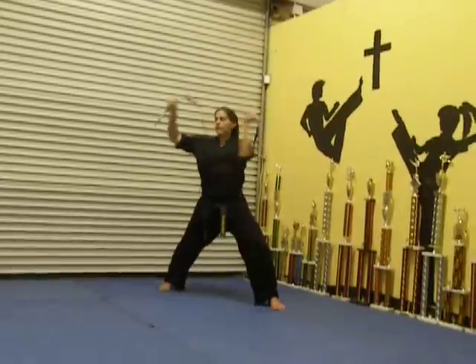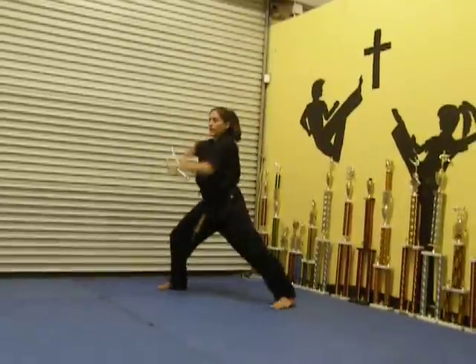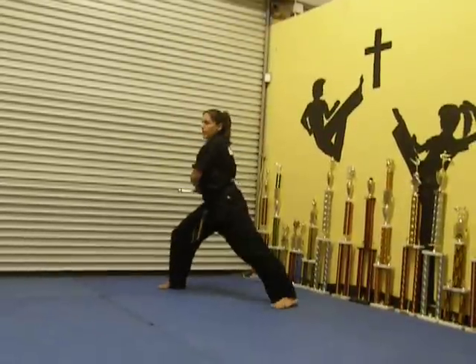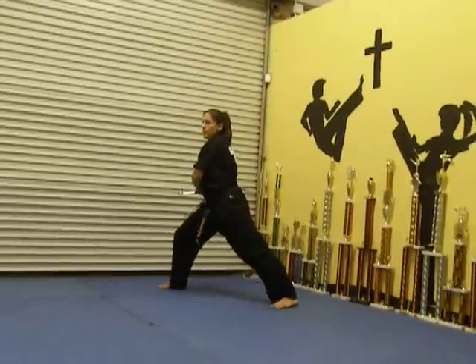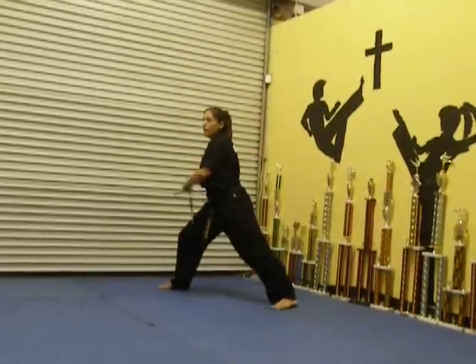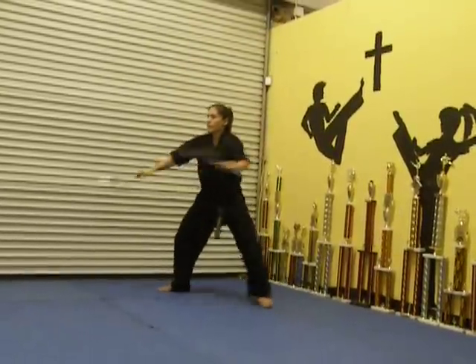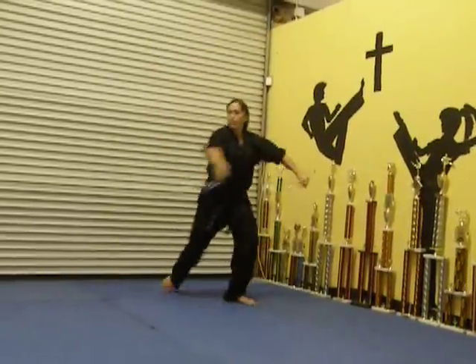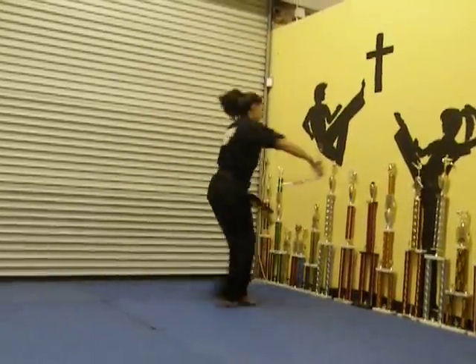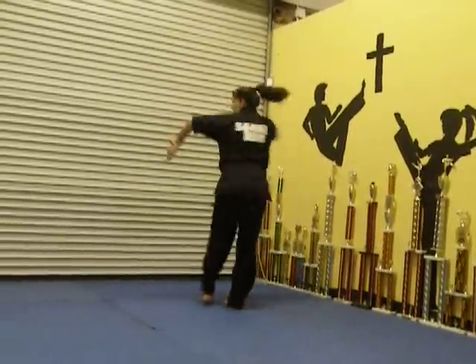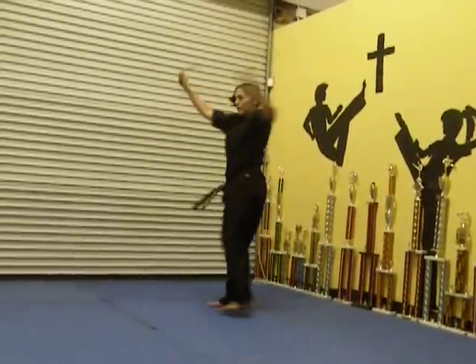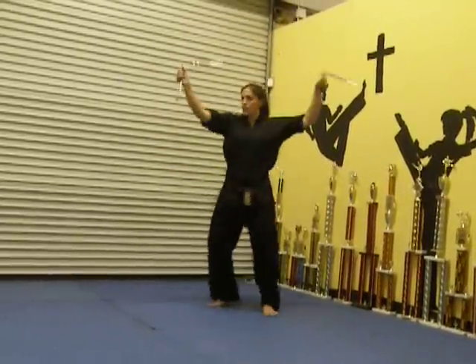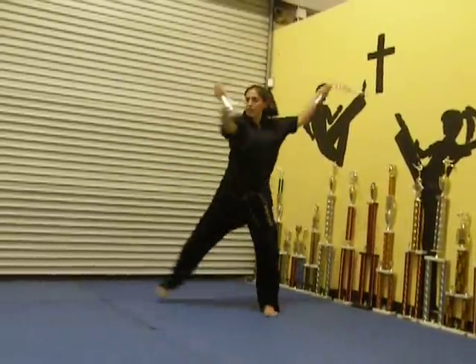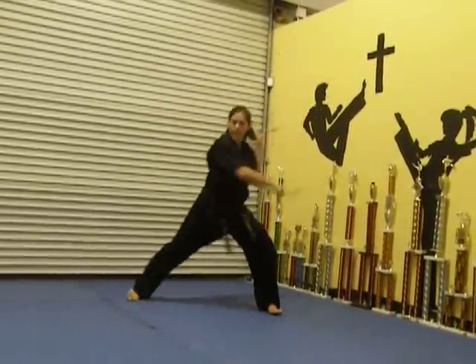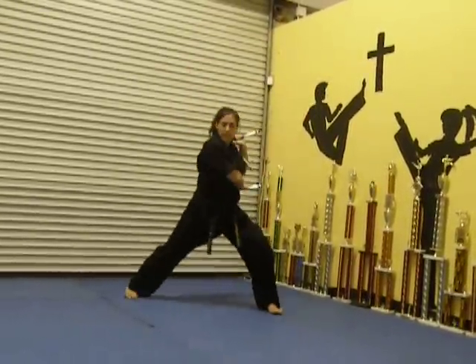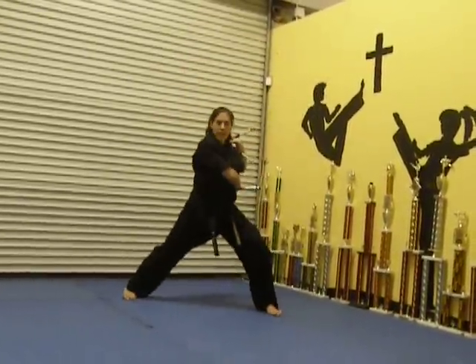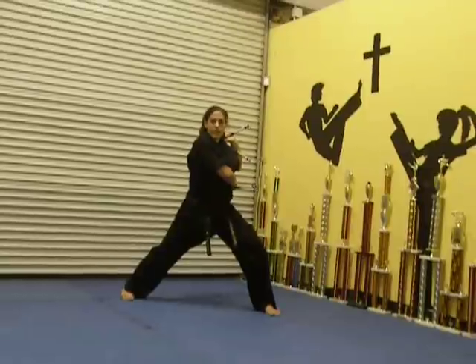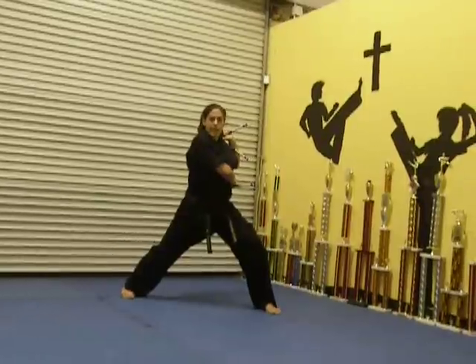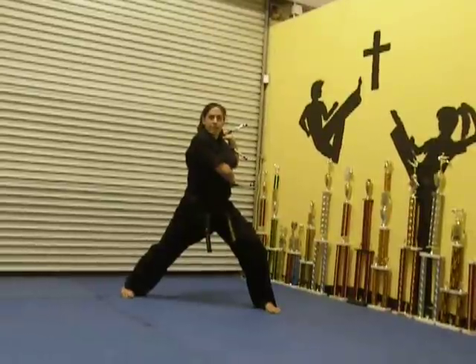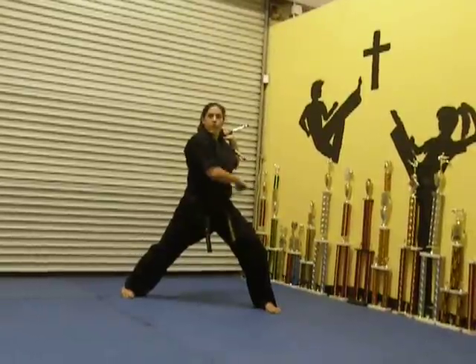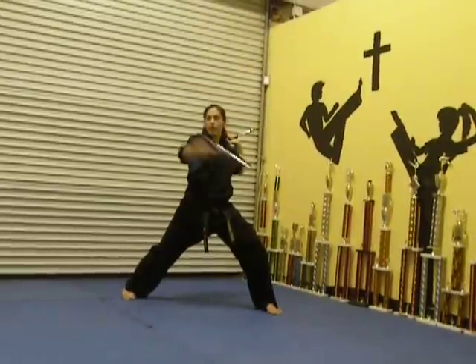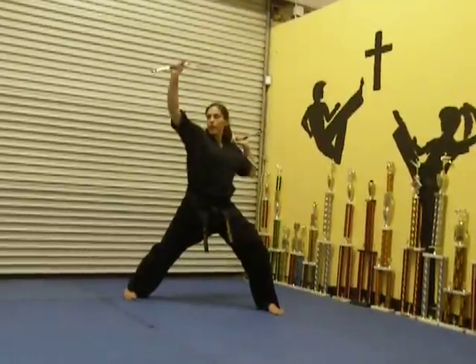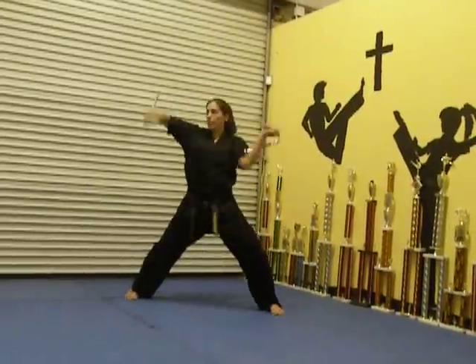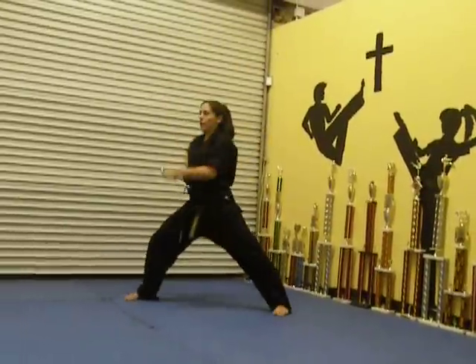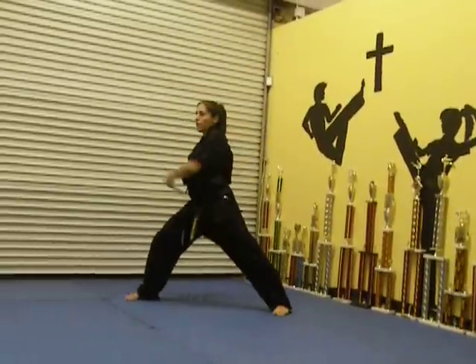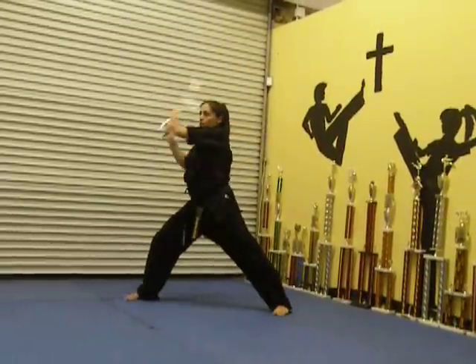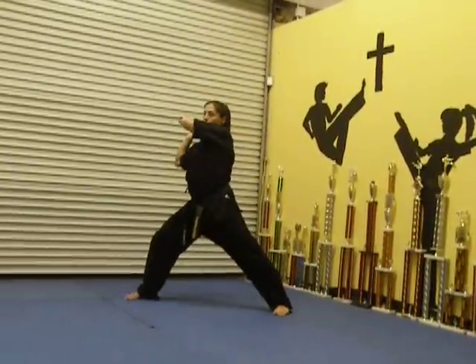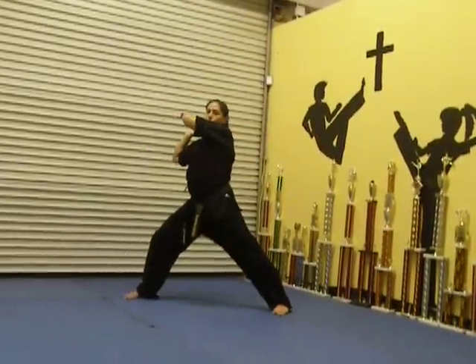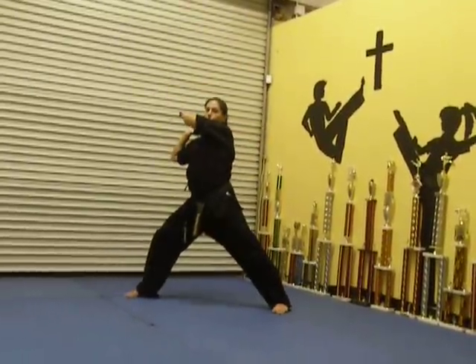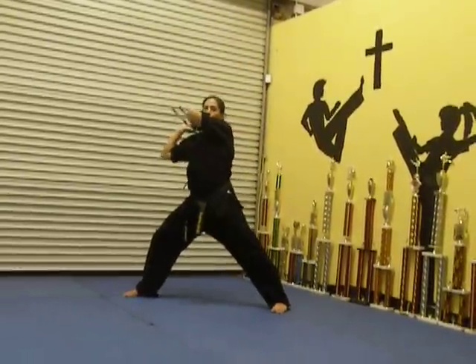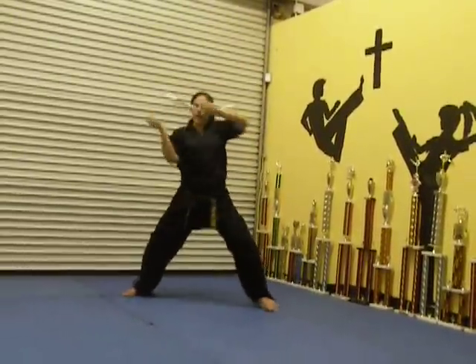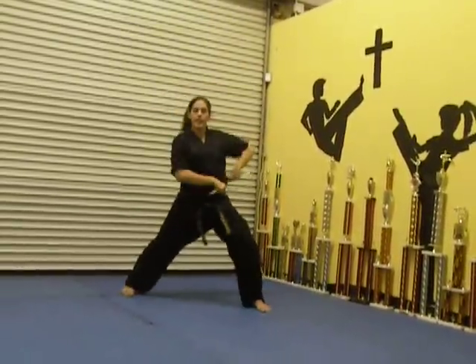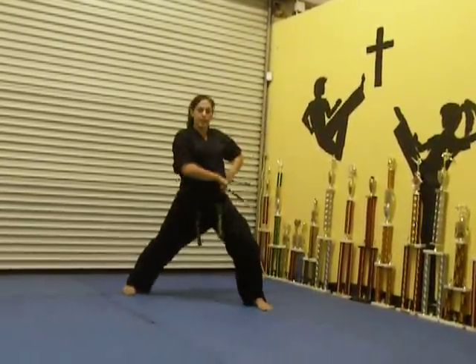From there, you're going to take it to the hip, spin, spin over the head, to there. Bring it up, up, to the shoulder and down.